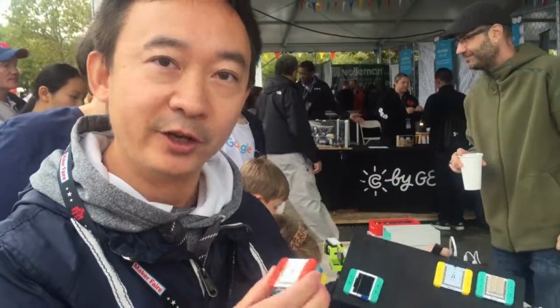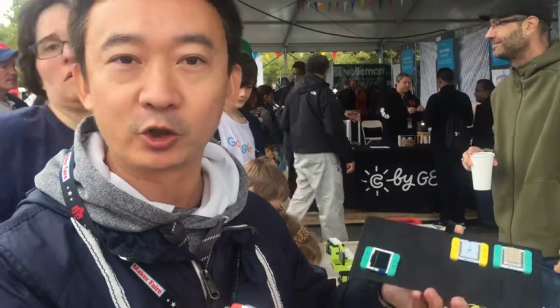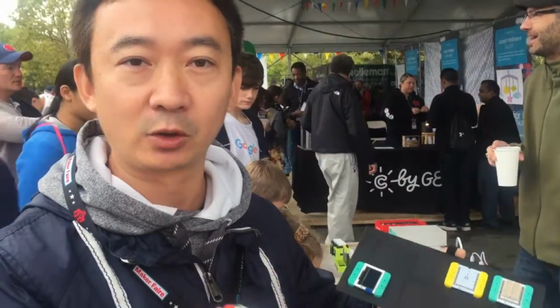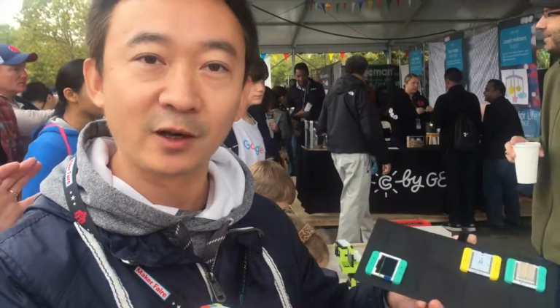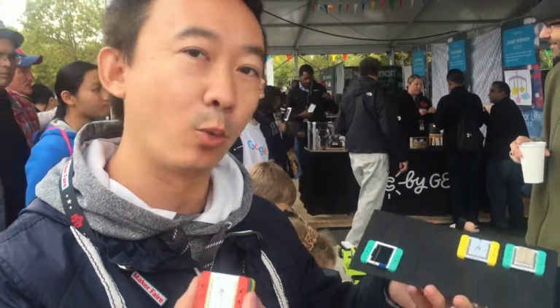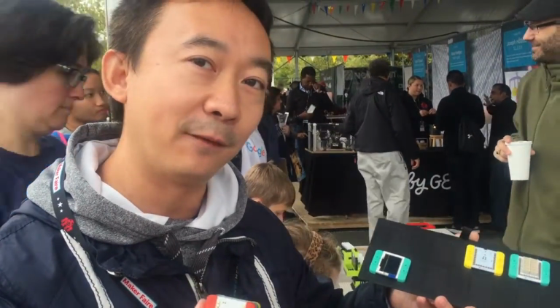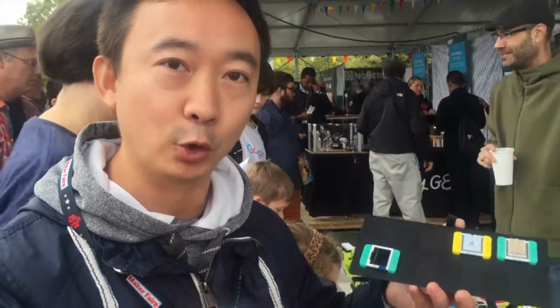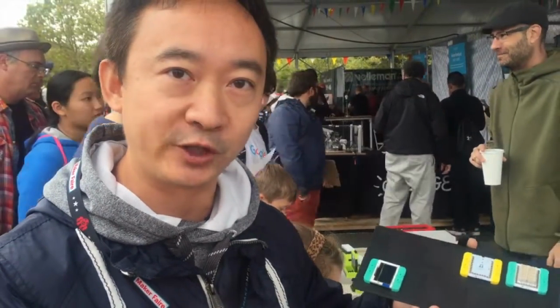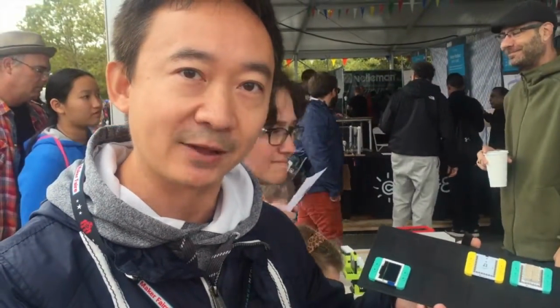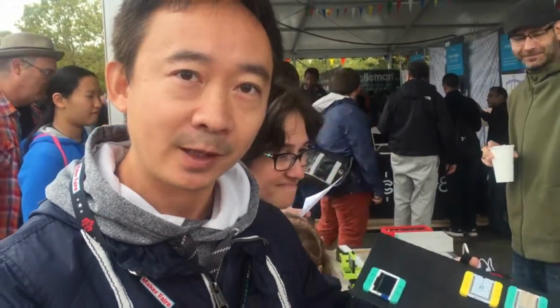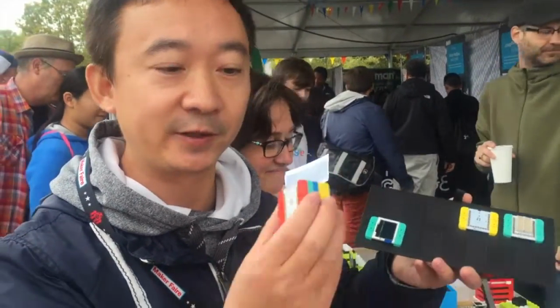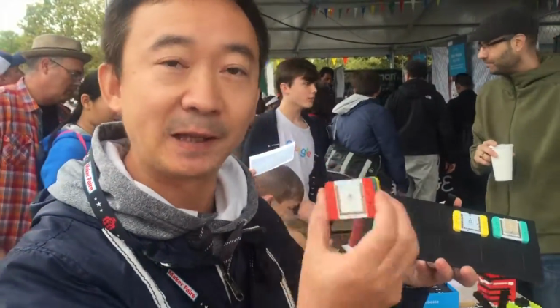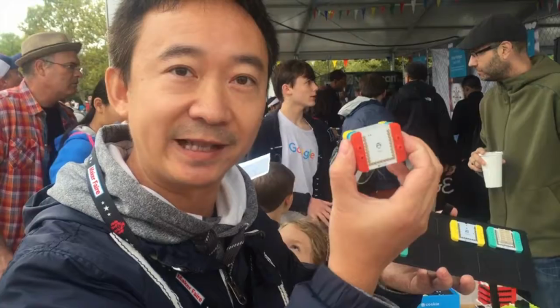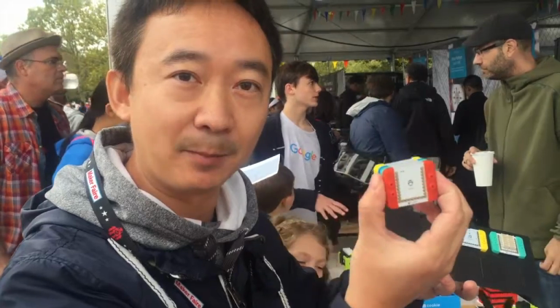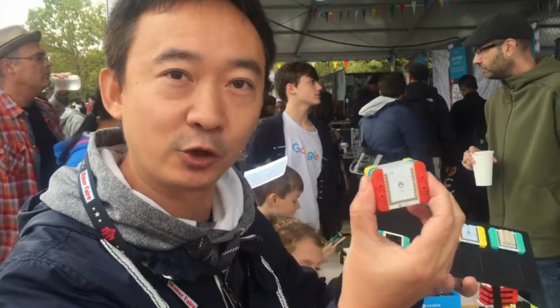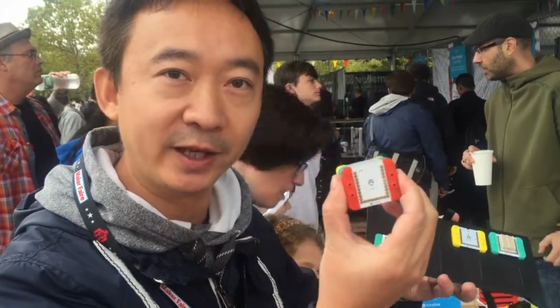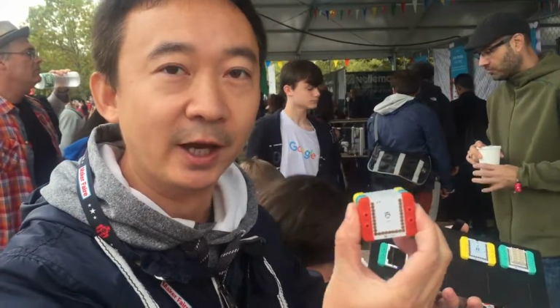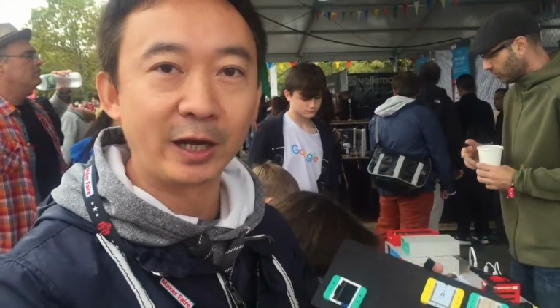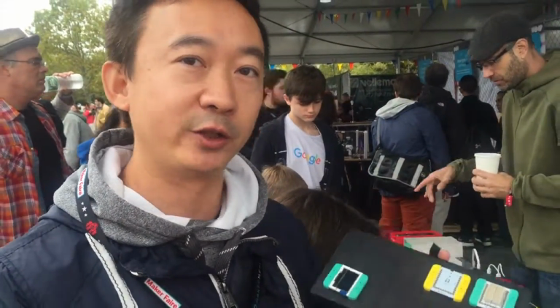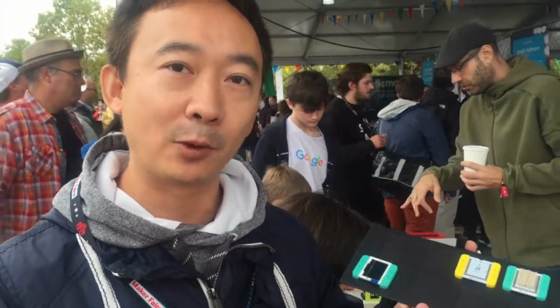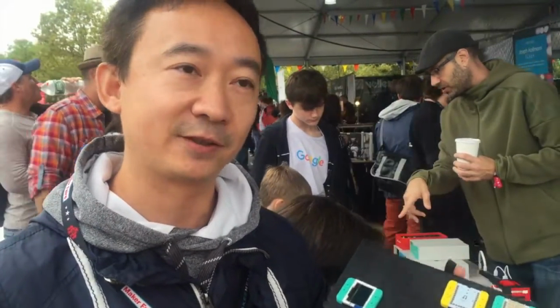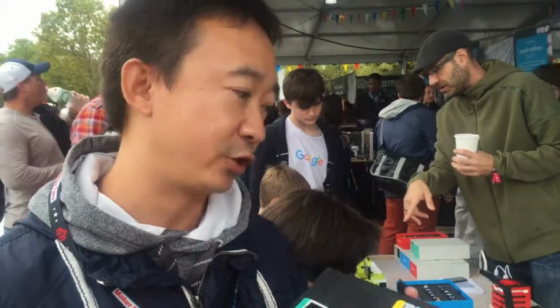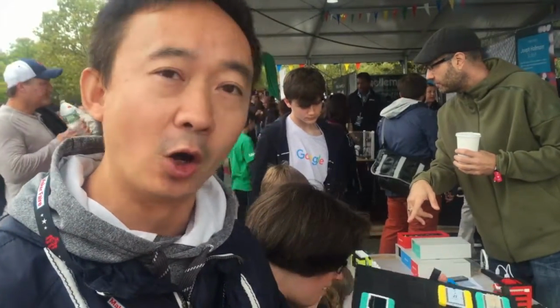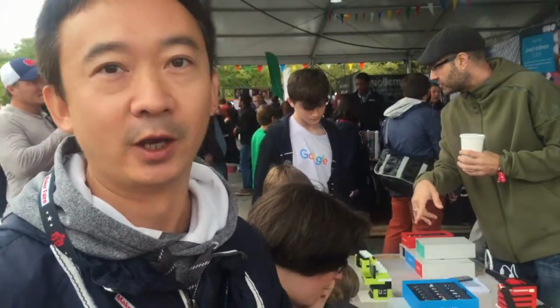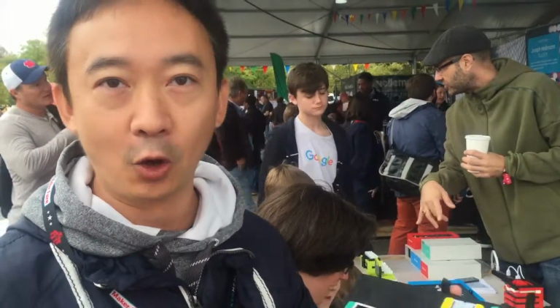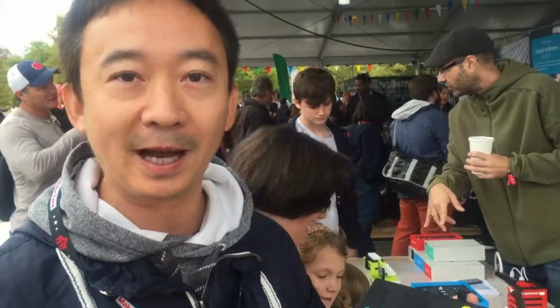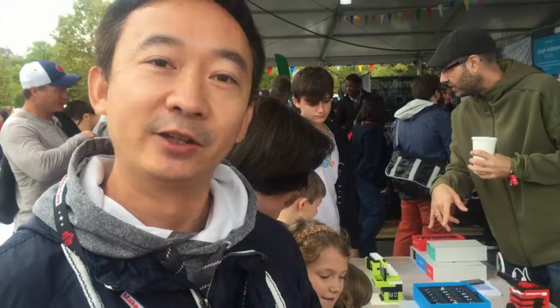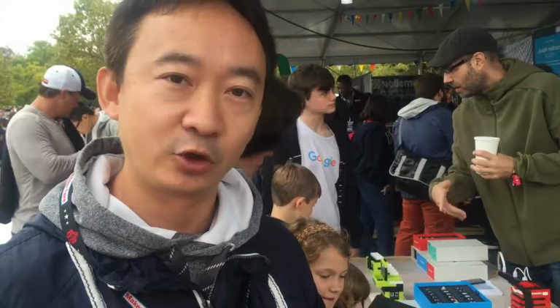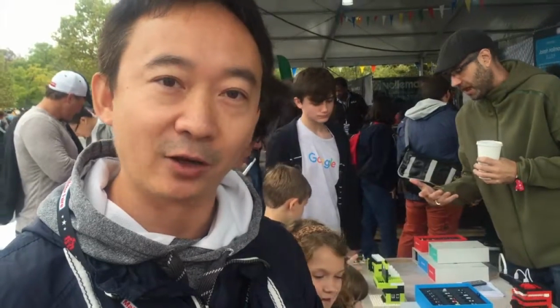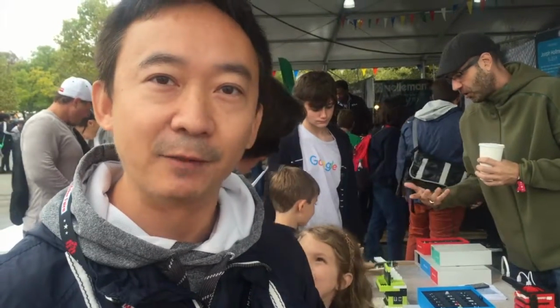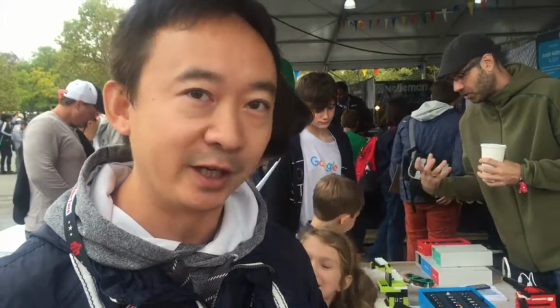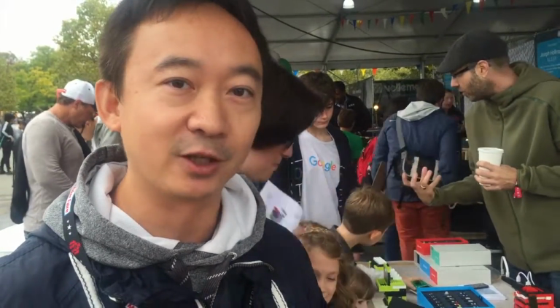Each module has a strong function like Wi-Fi, Bluetooth, GPS. Just simply snap the modules you need. You can create your own products such as drones, robots, GPS tracker, and even a 3D printer.